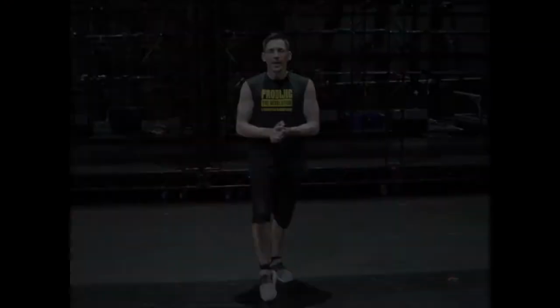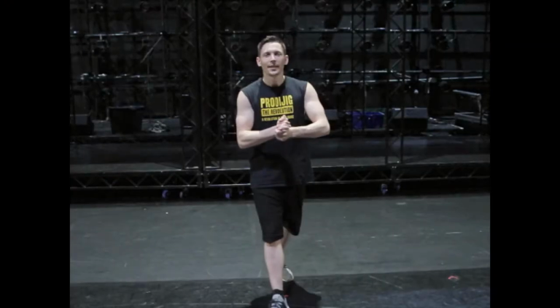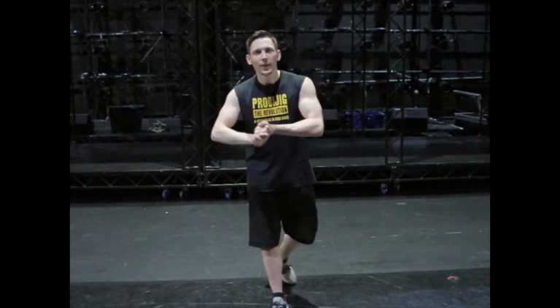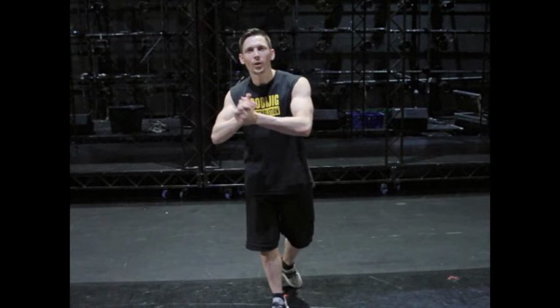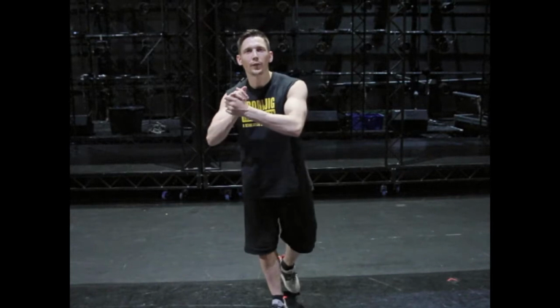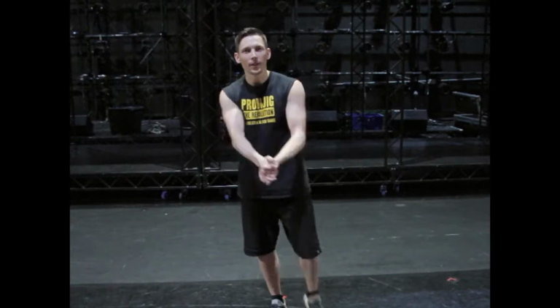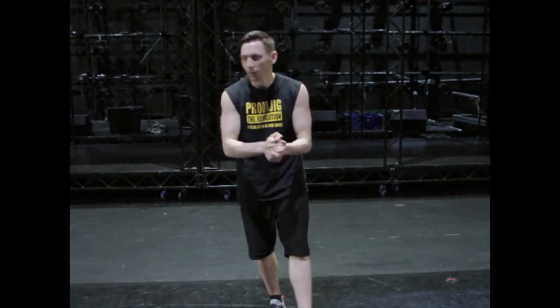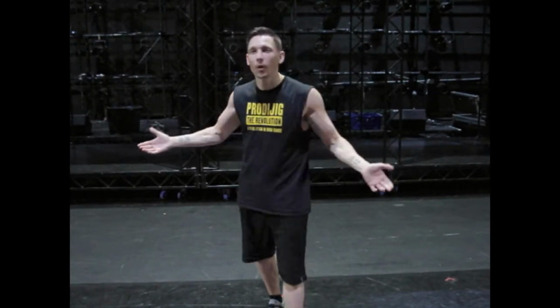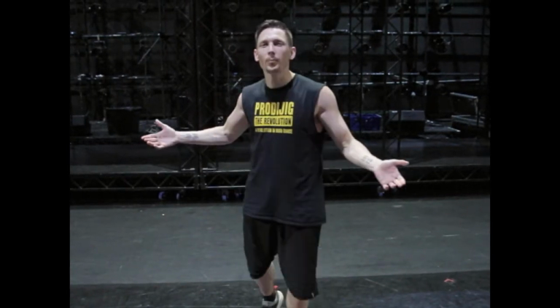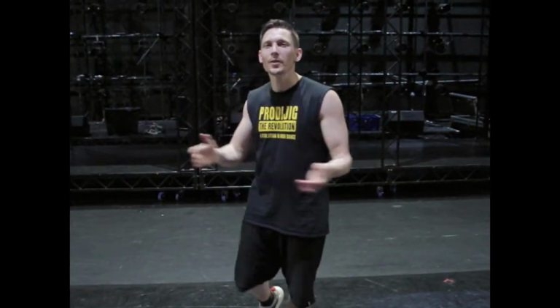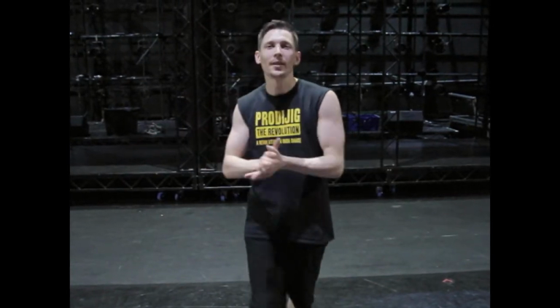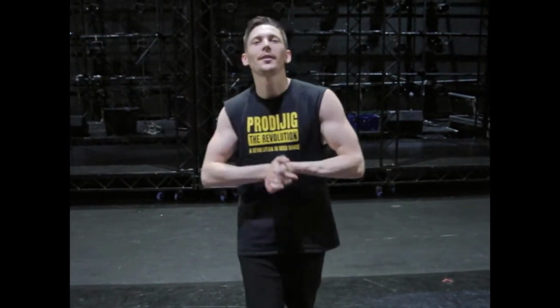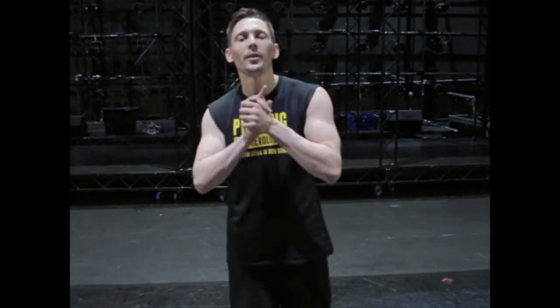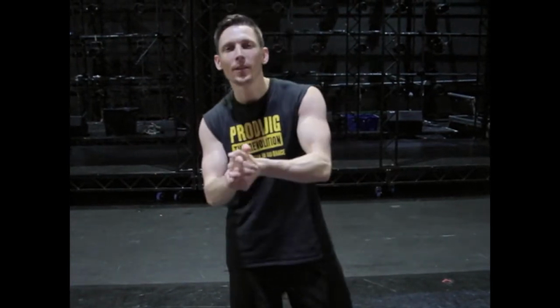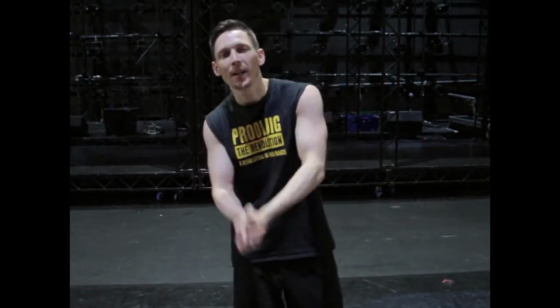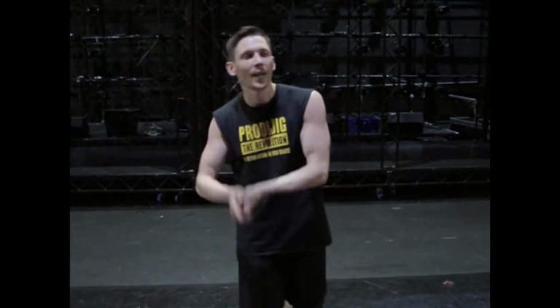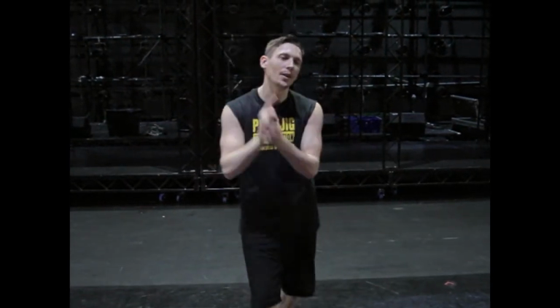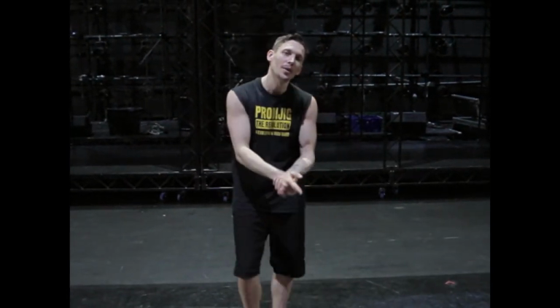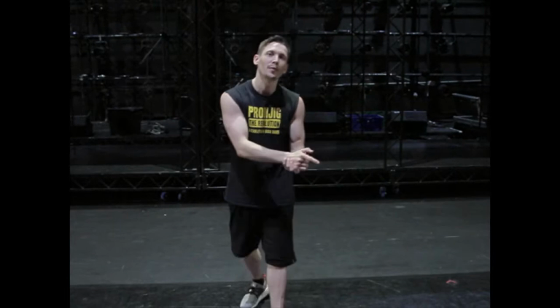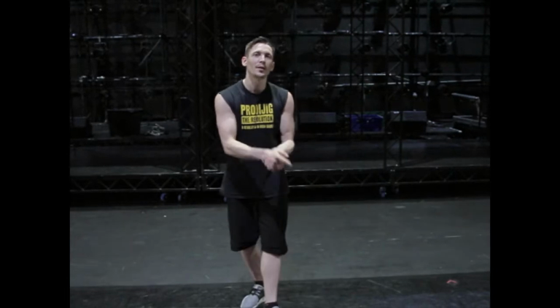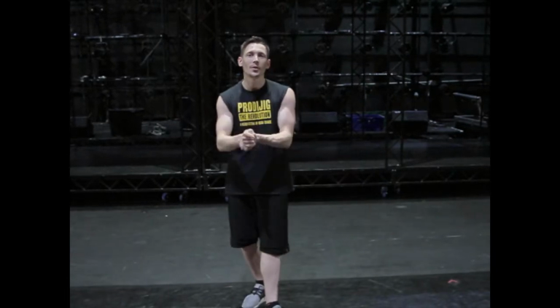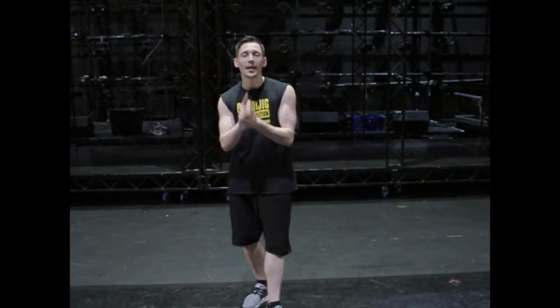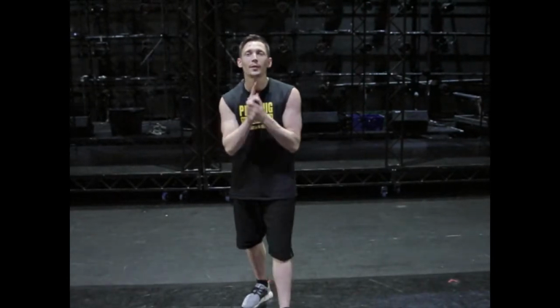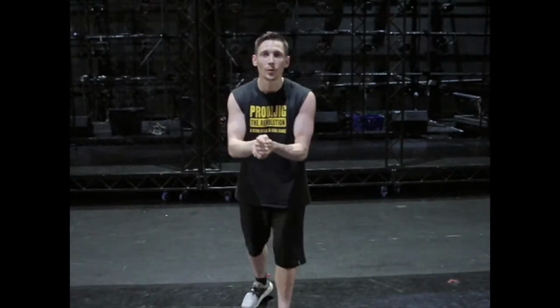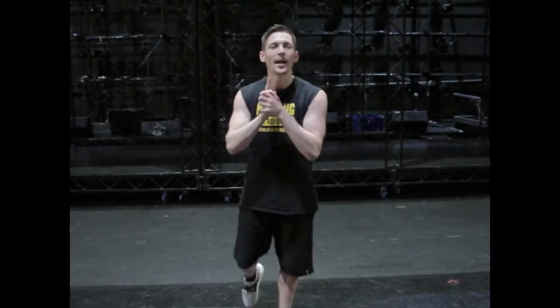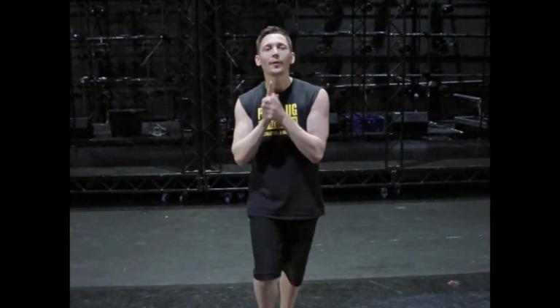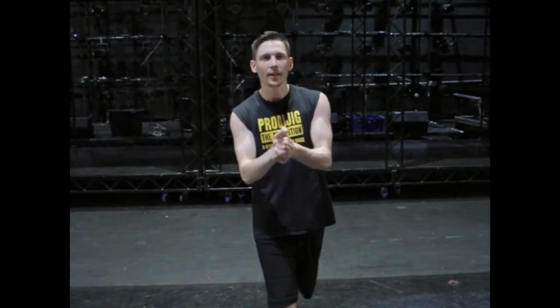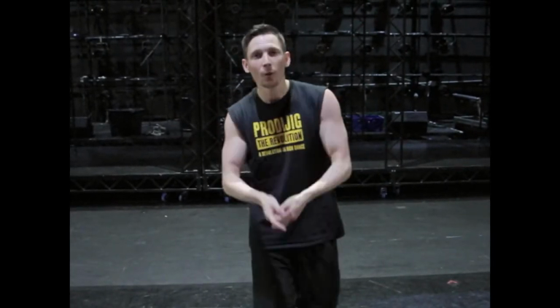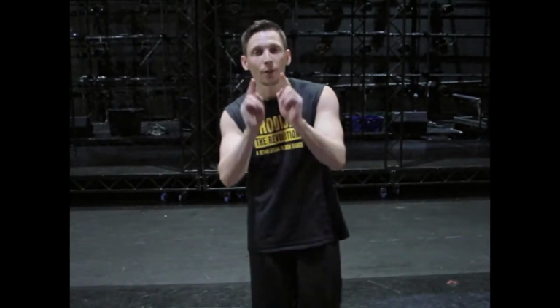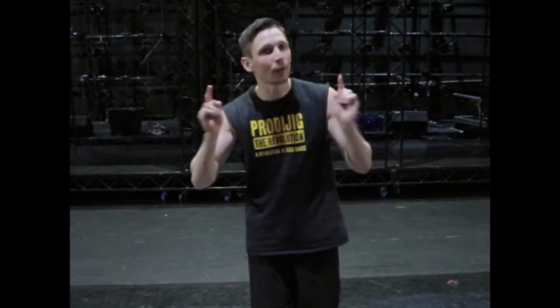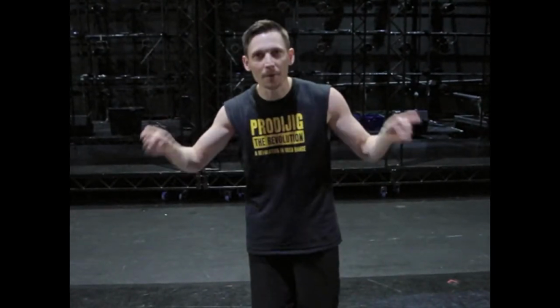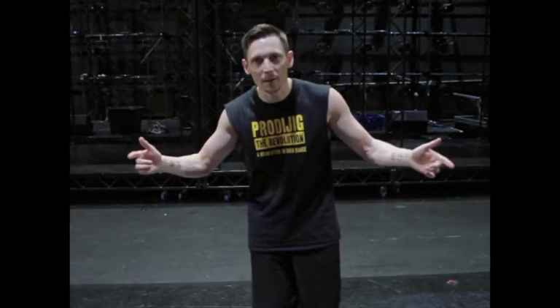Hey, Alan Kennefic here, choreographer for Prodijig. We're in the Cork Opera House and I'm here today to talk about the Jig in the Park as part of the Cork Midsummer Festival, Sunday the 18th of June at half 10. We're looking for you, your family and your friends.